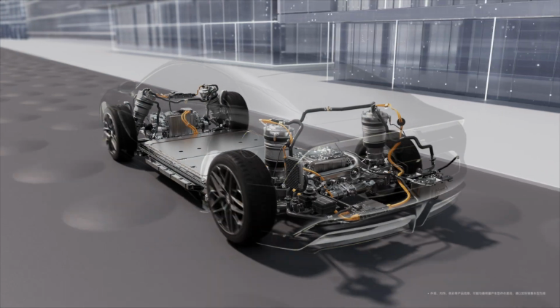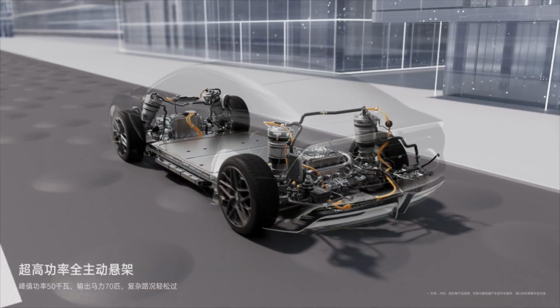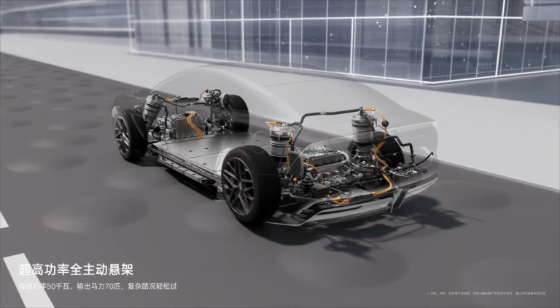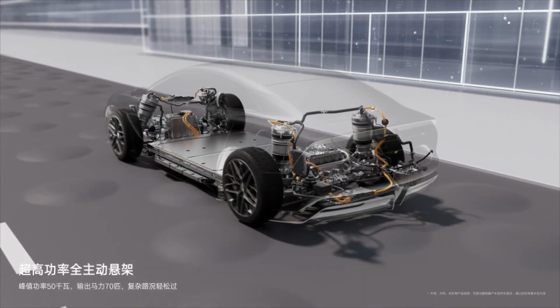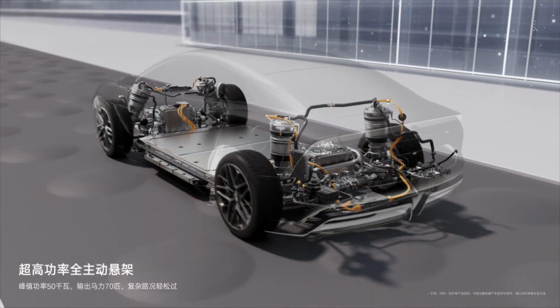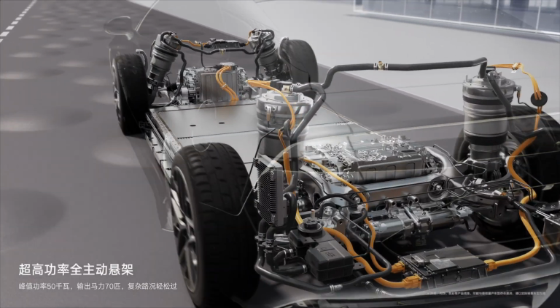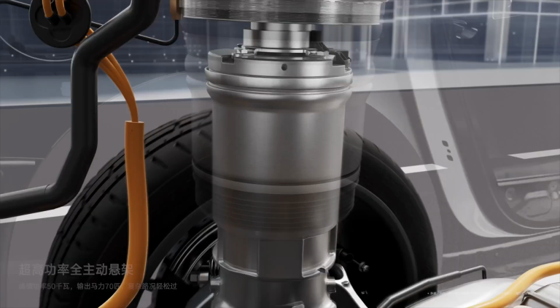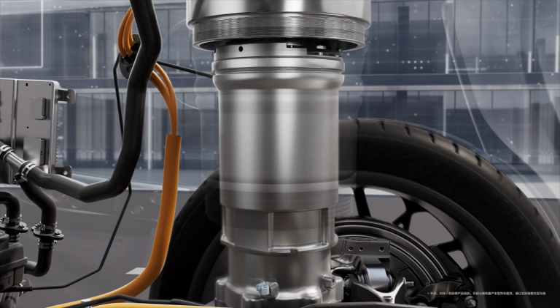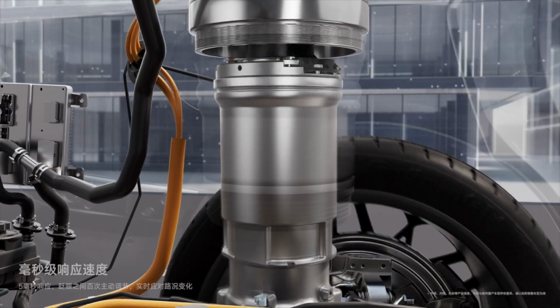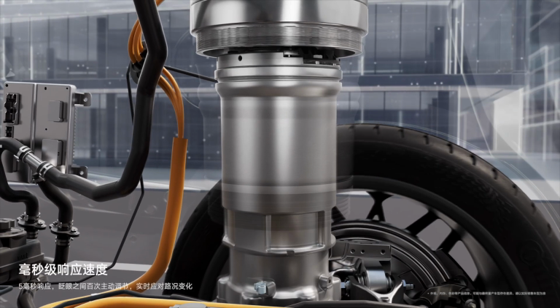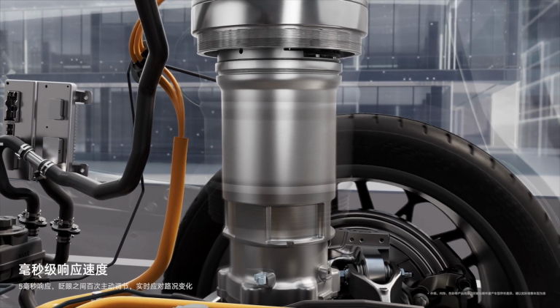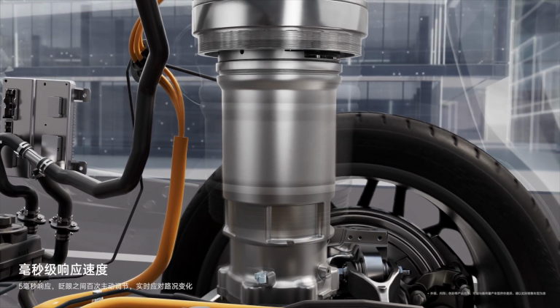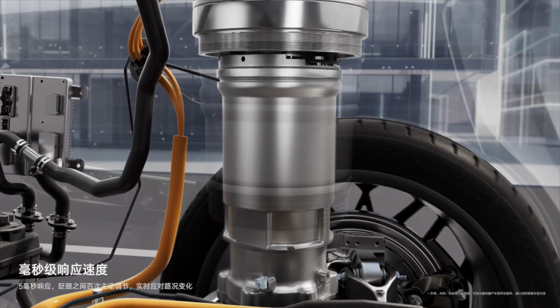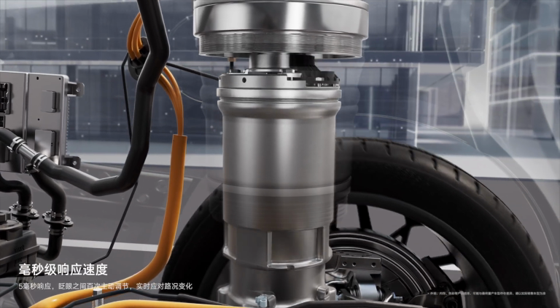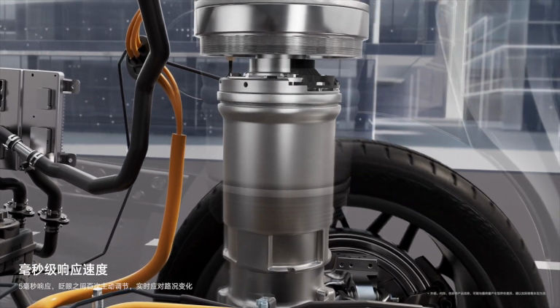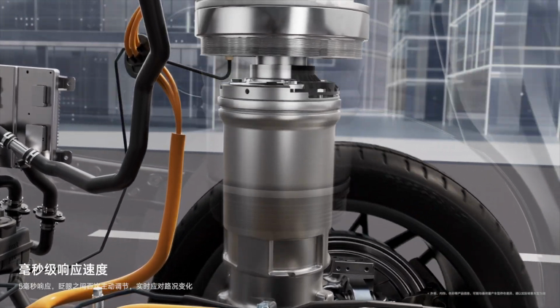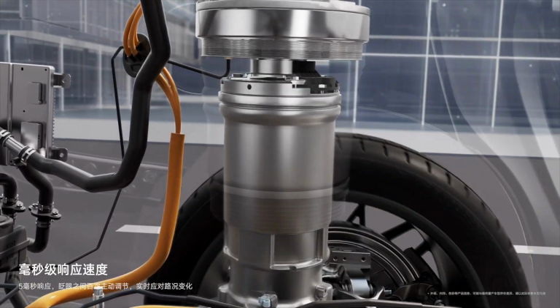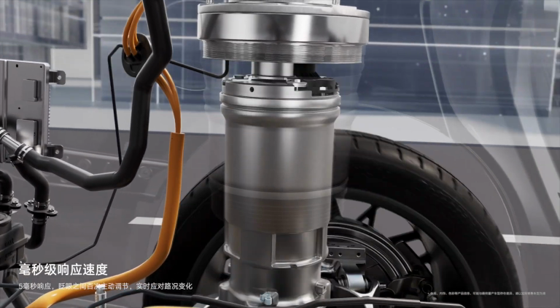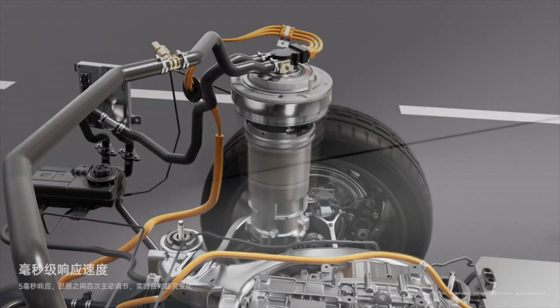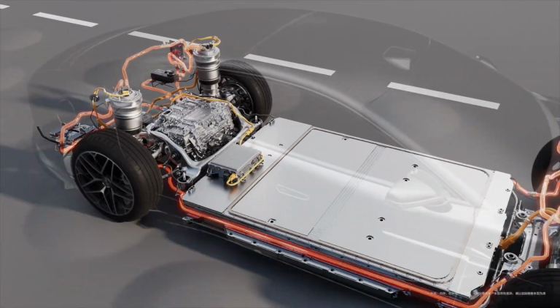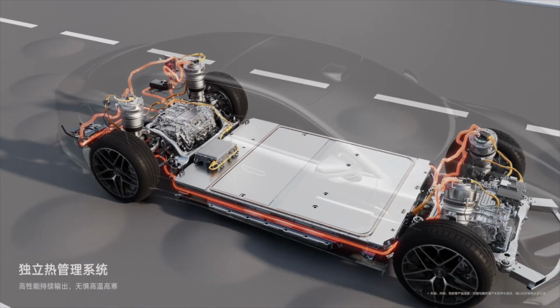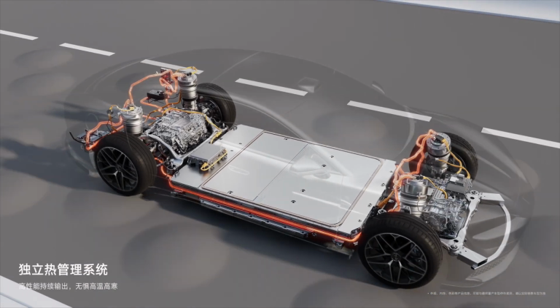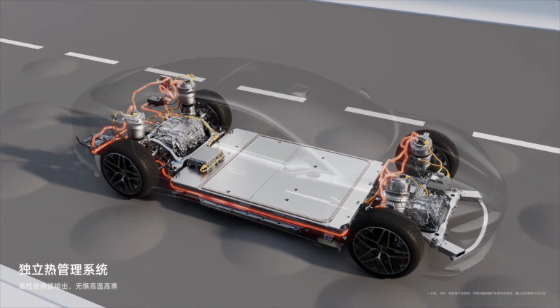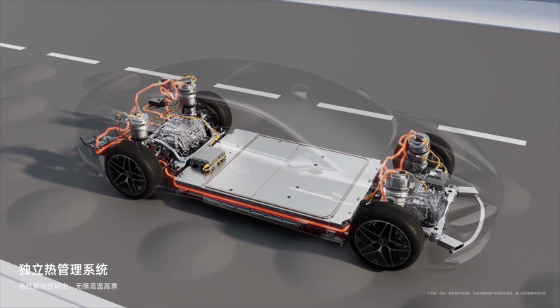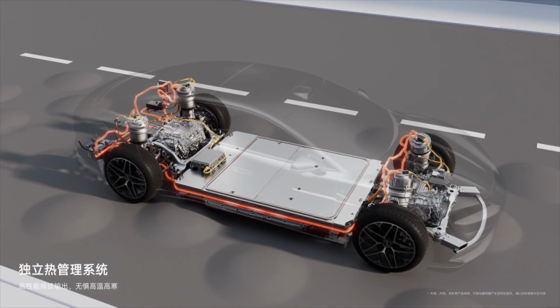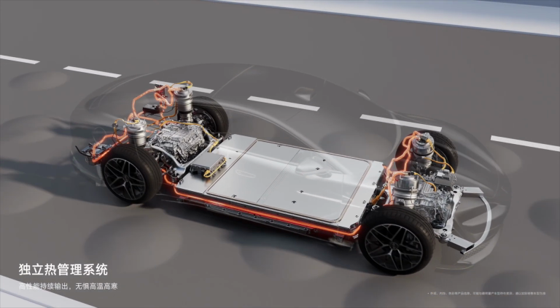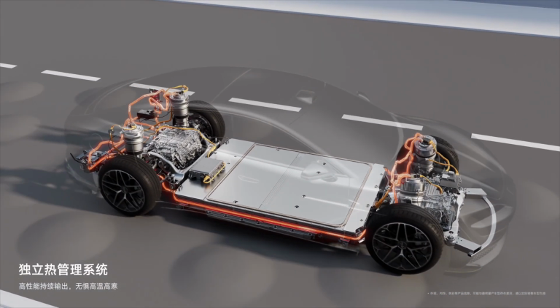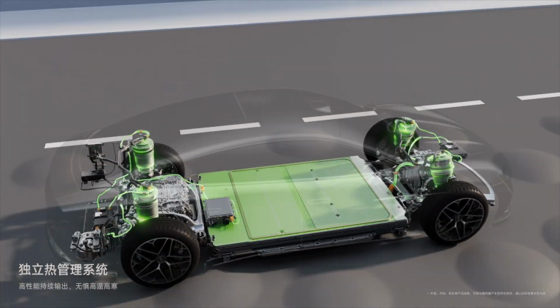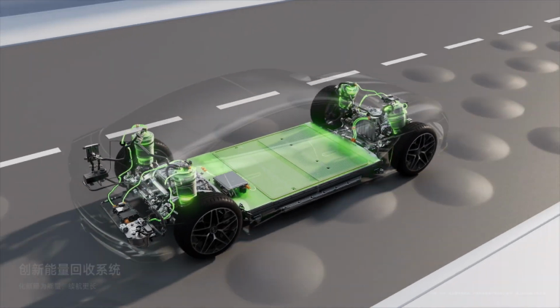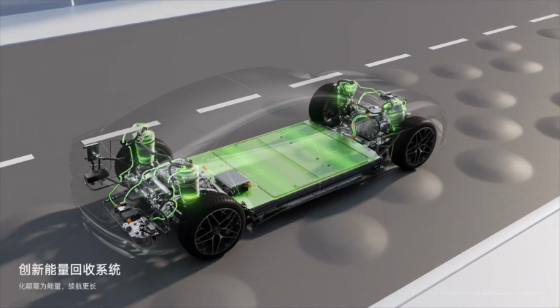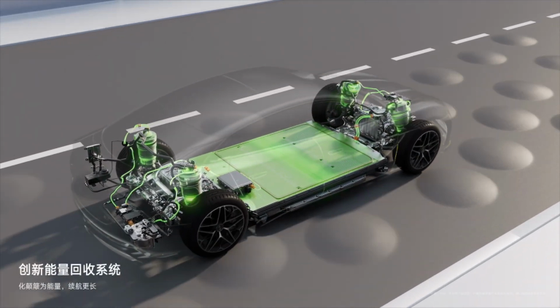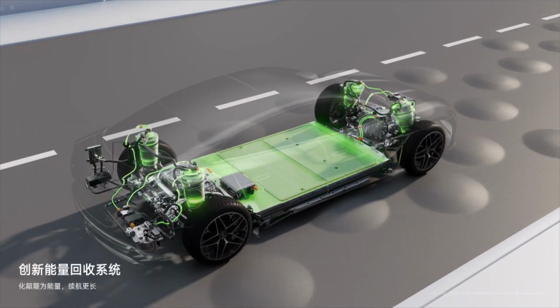Independent control of each wheel: The Yangwang U7 has four electric motors in a quad-motor setup, each controlling a separate wheel. The Dysus-Z system uses E4 technology to adjust the traction and stiffness or softness of the fork at each wheel based on road data.